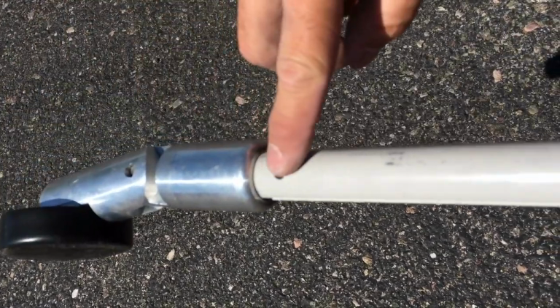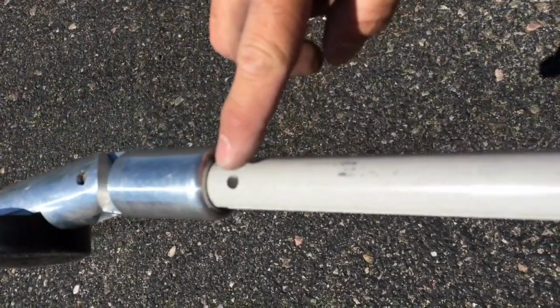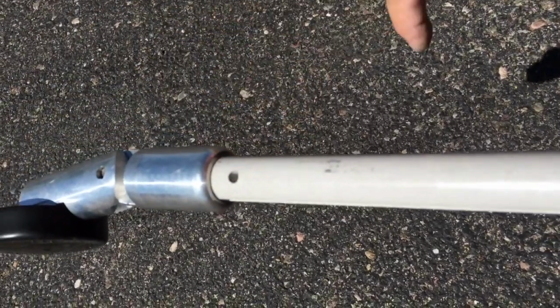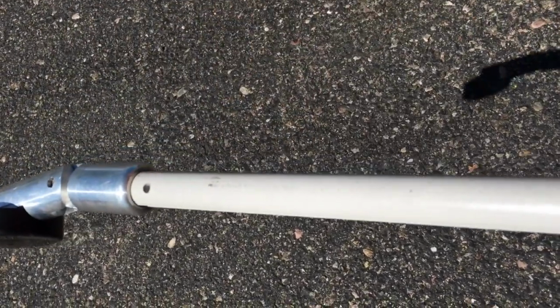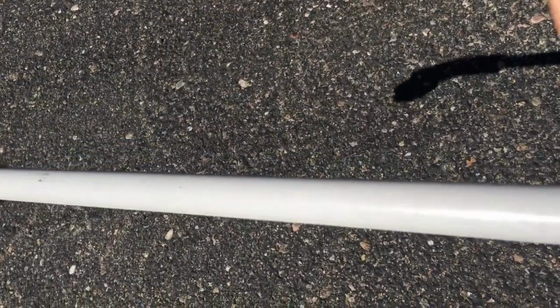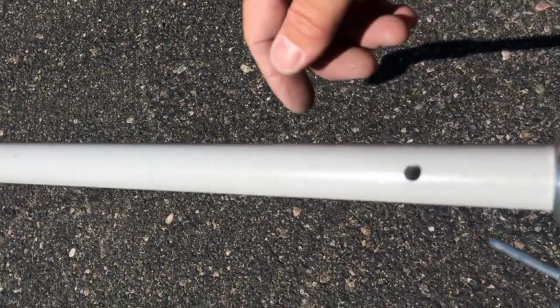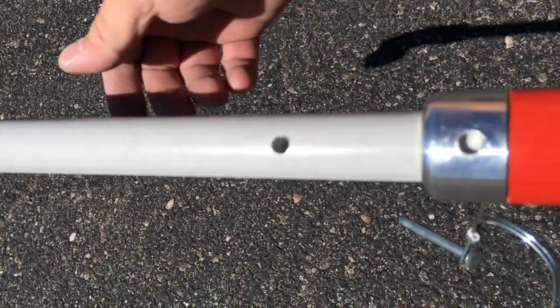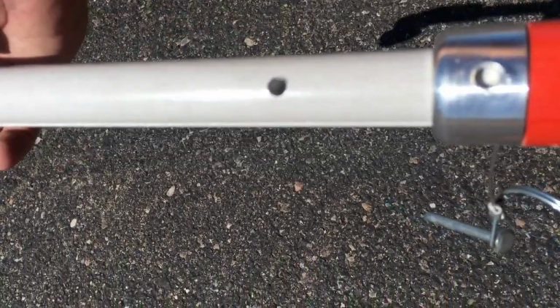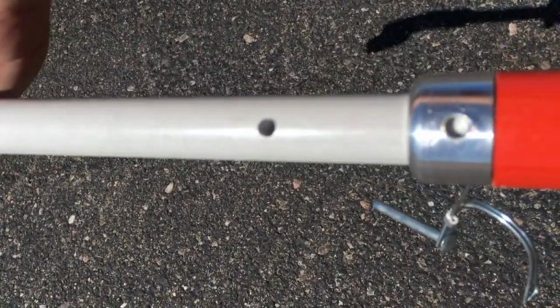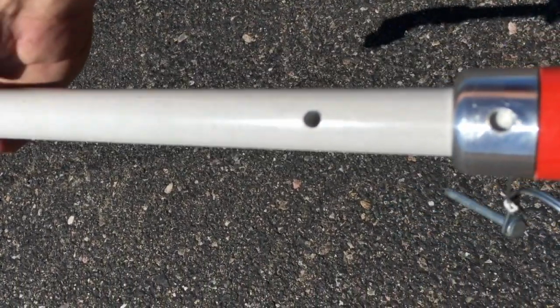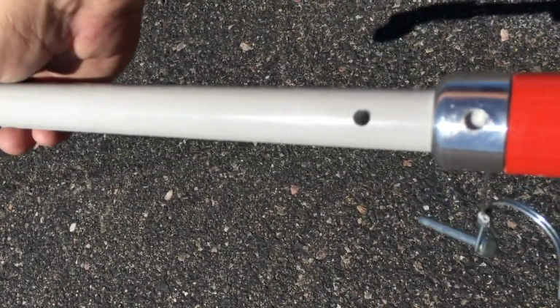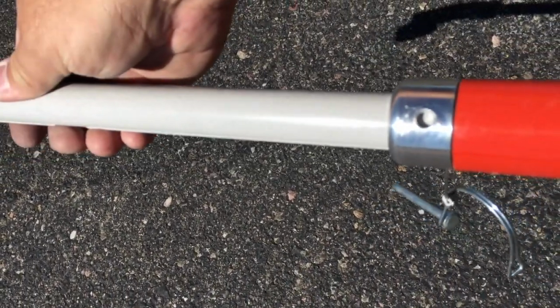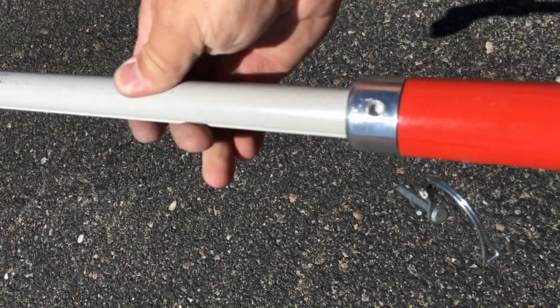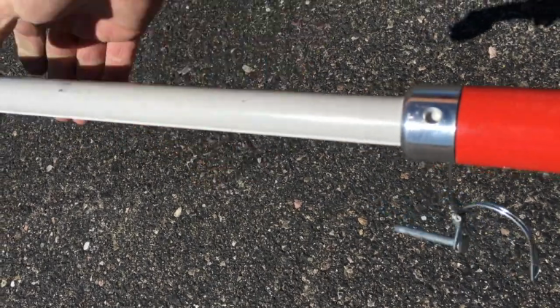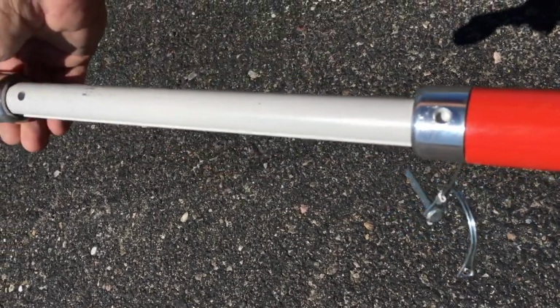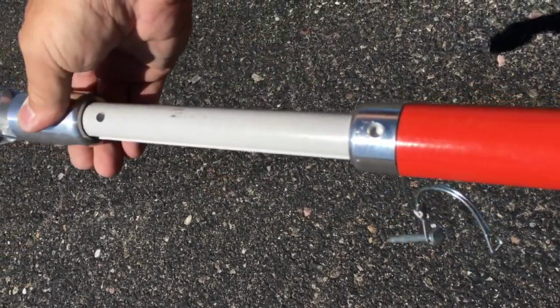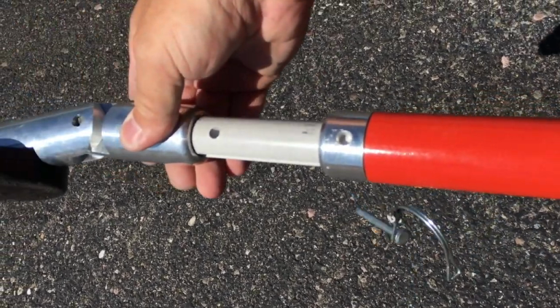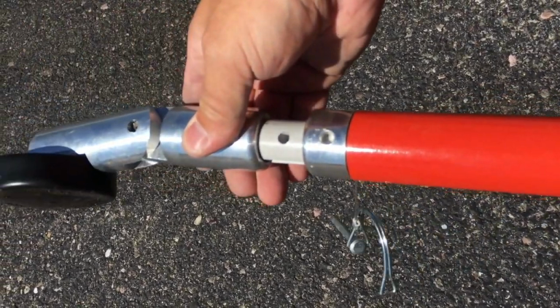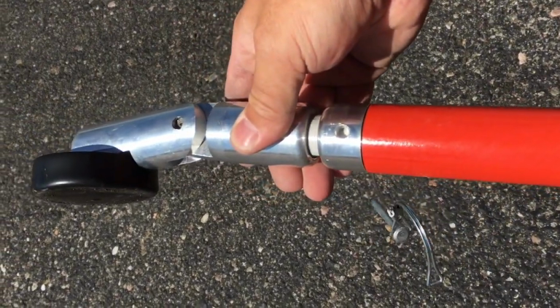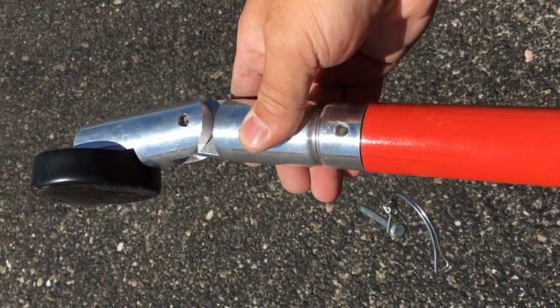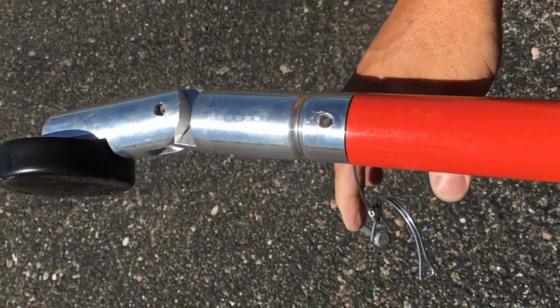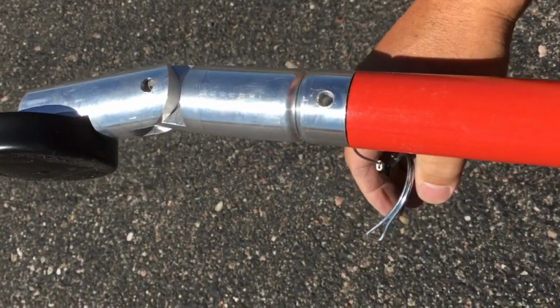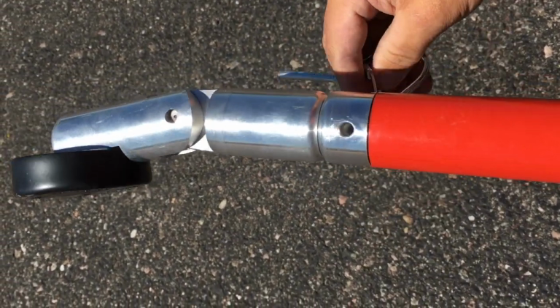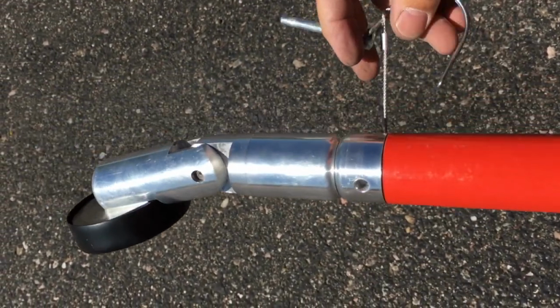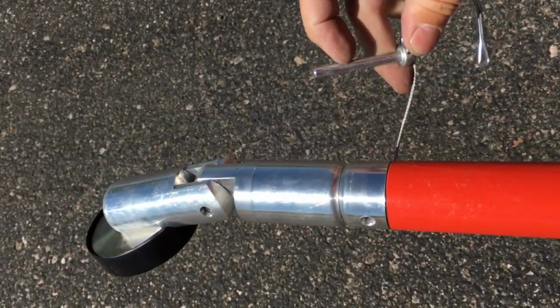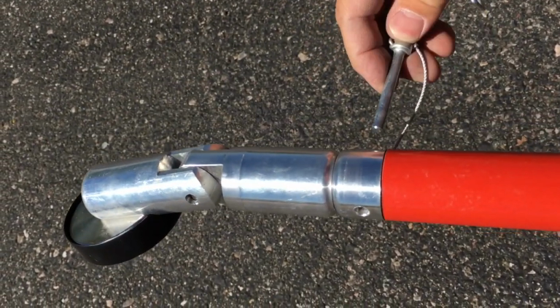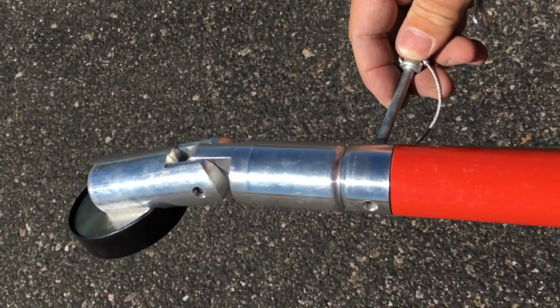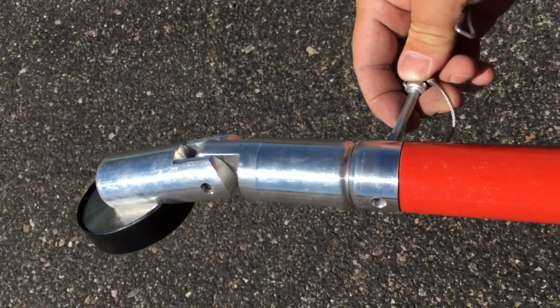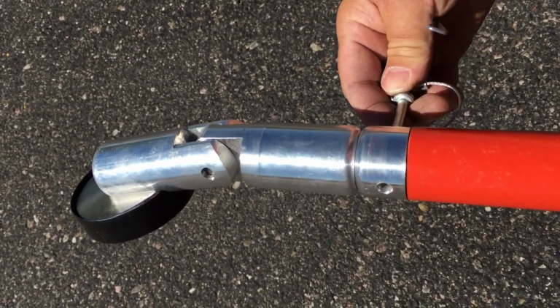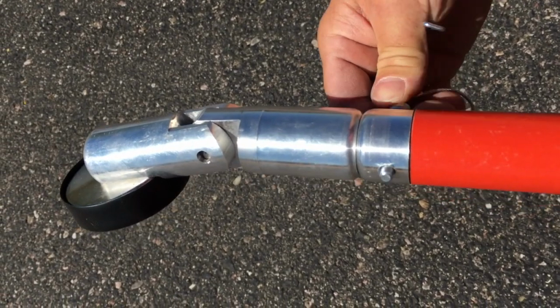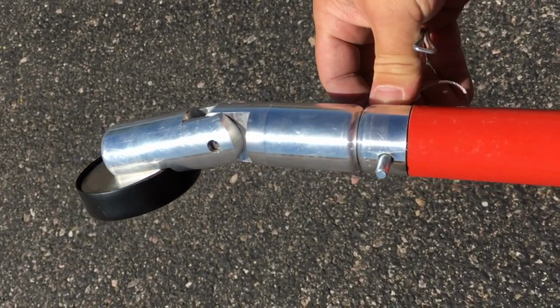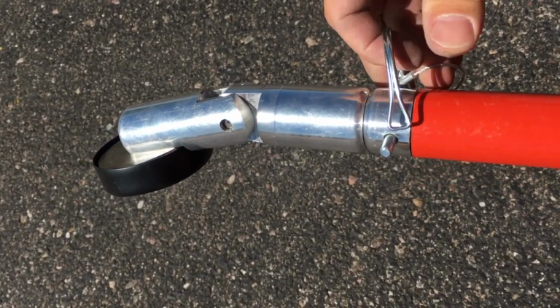Adjusting the Safety Stick XL is easy. Remove the pin, slide the inner rod to the desired position, and insert the tethered locking pin. Then secure in place with the spring lock.